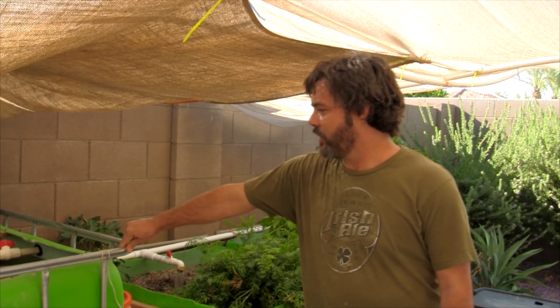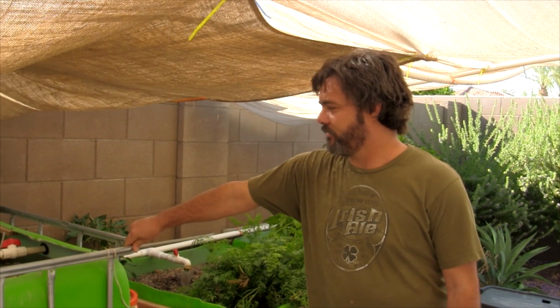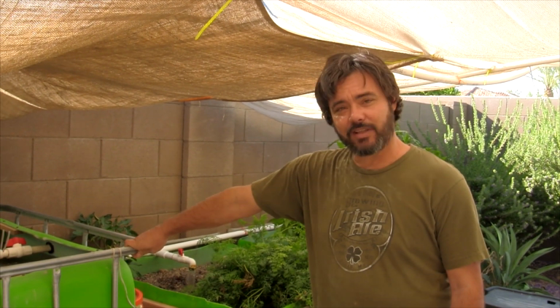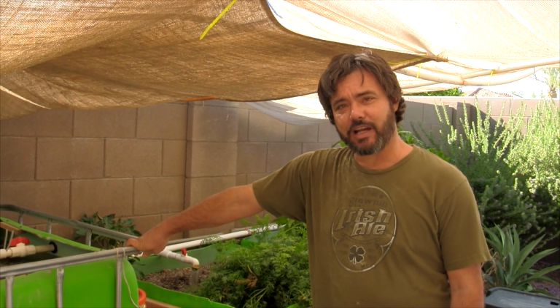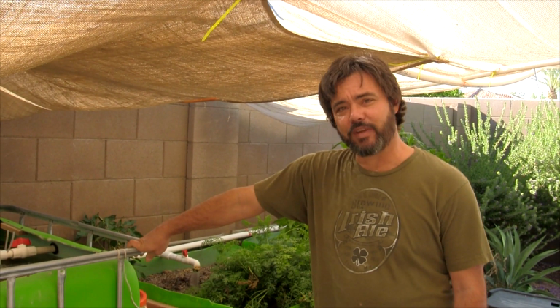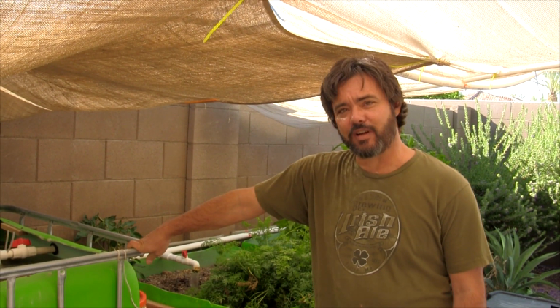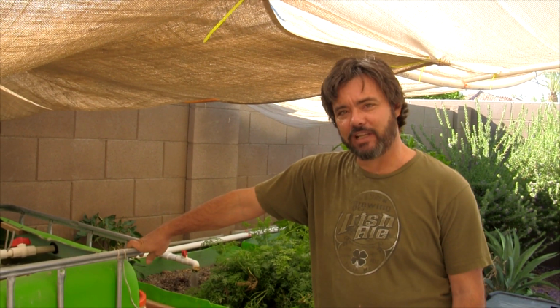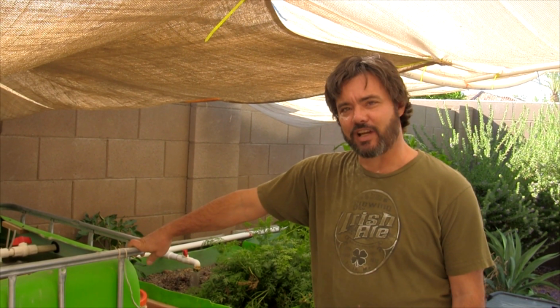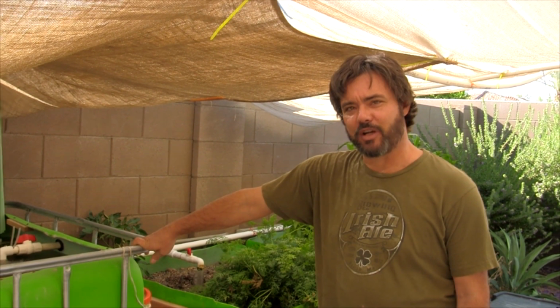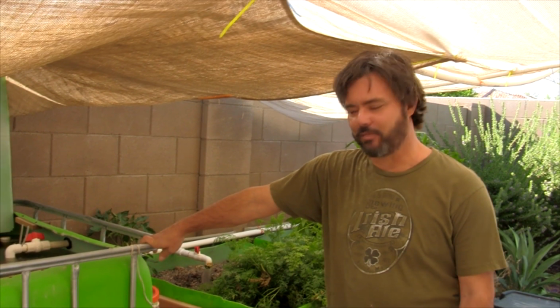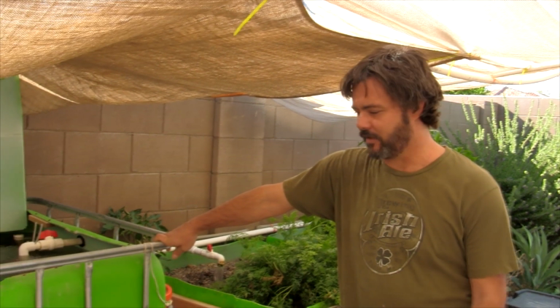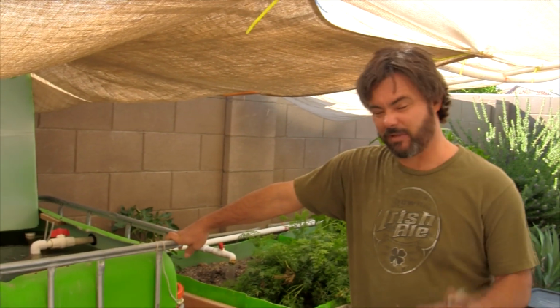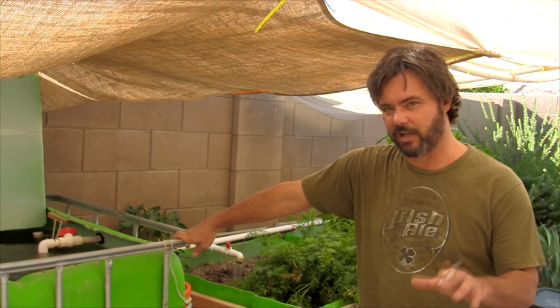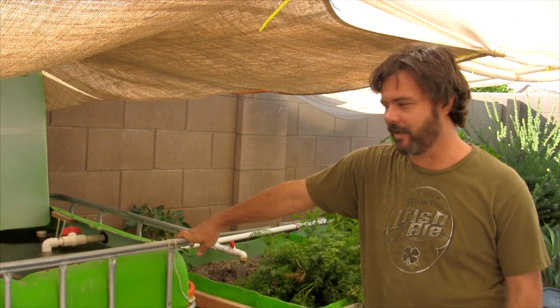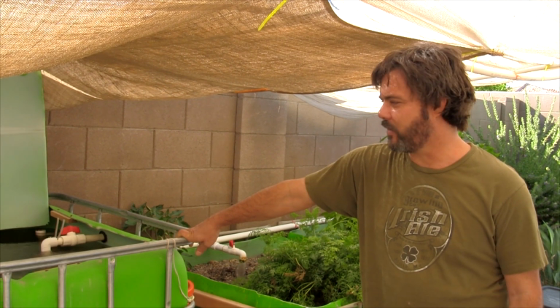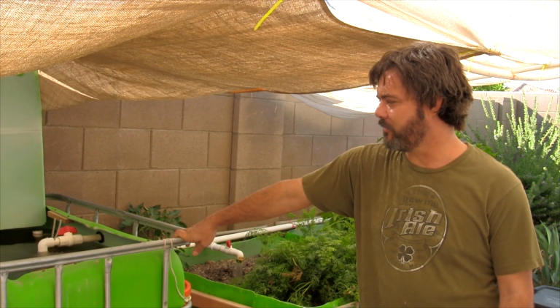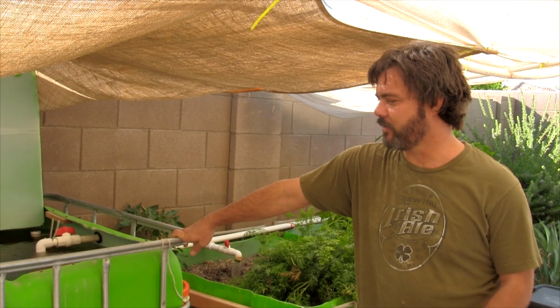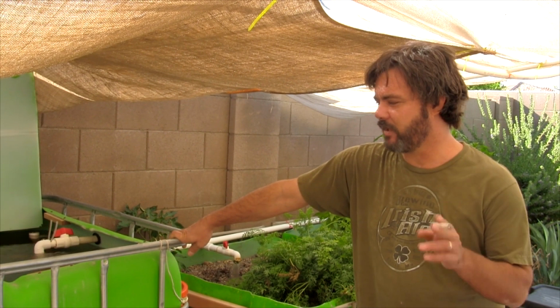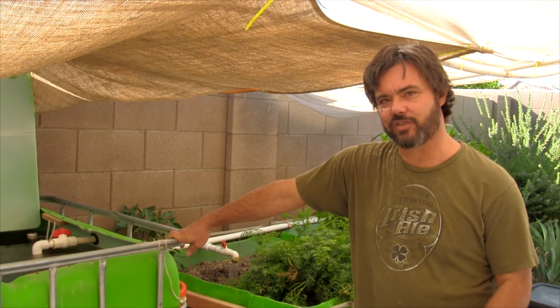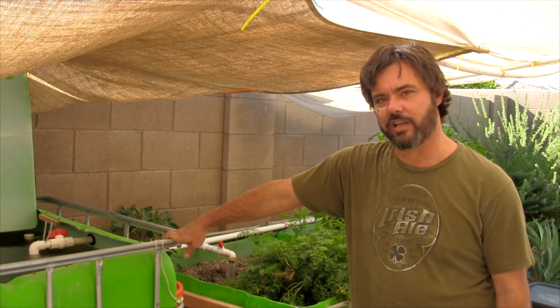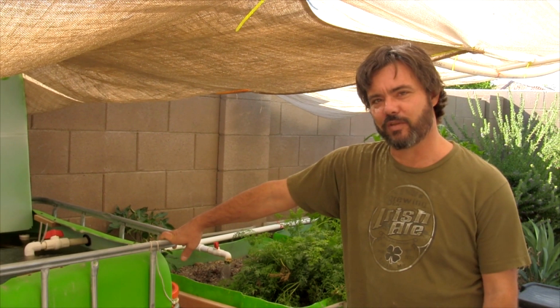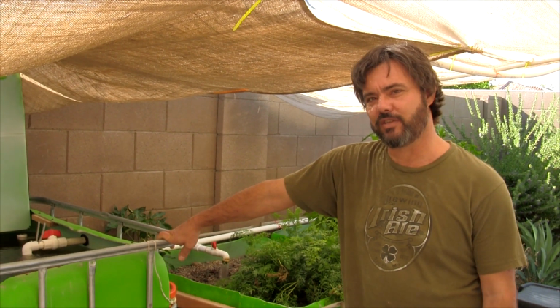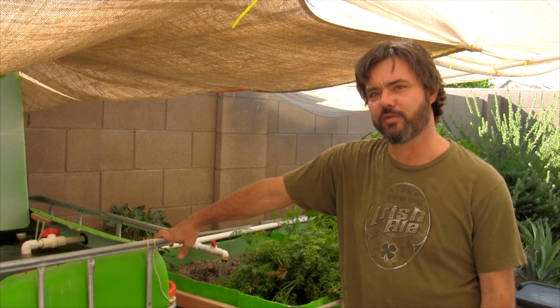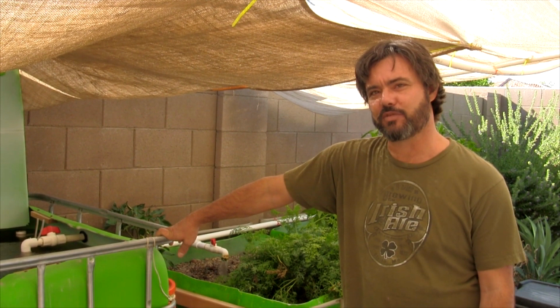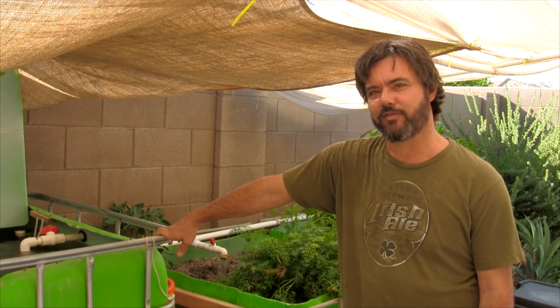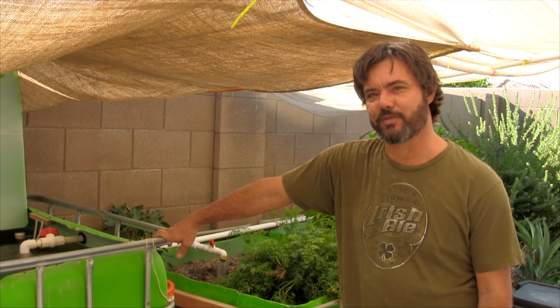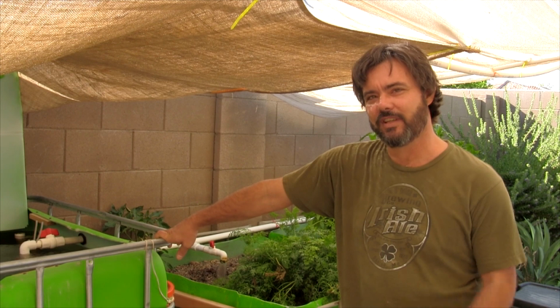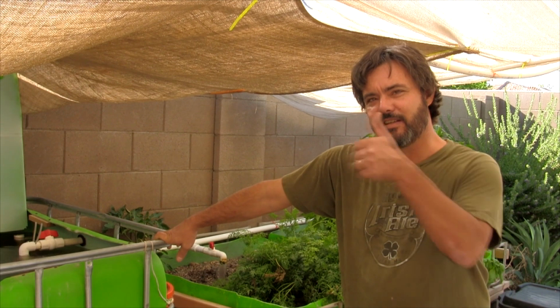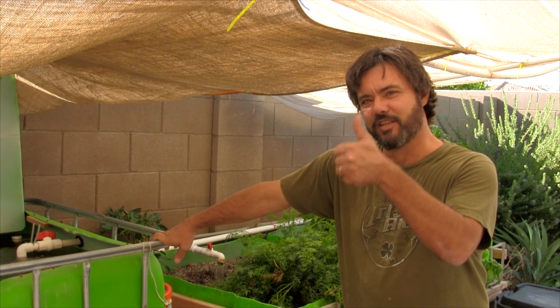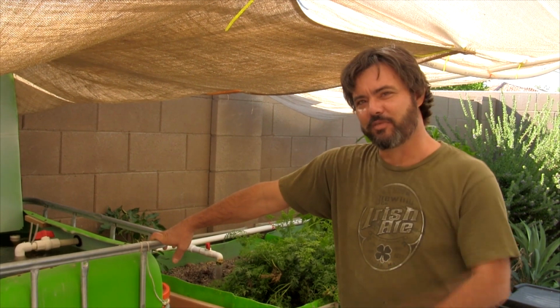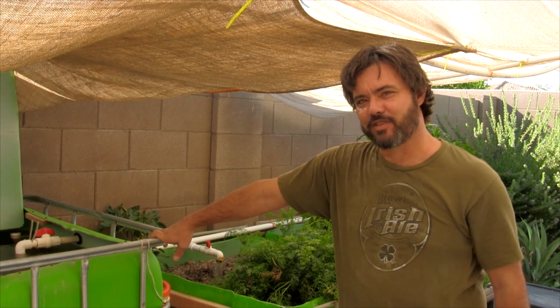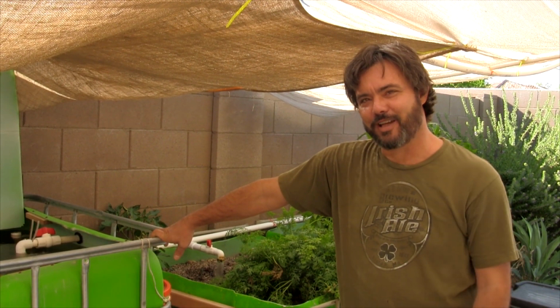That's it for now. That is our latest aquaponic update. It's just been really hot, not a lot going on, but we're getting ready to get some started again. Stay tuned and we'll get you some more information. Israel Epstein signing out.